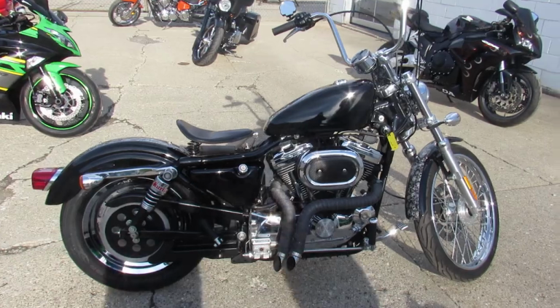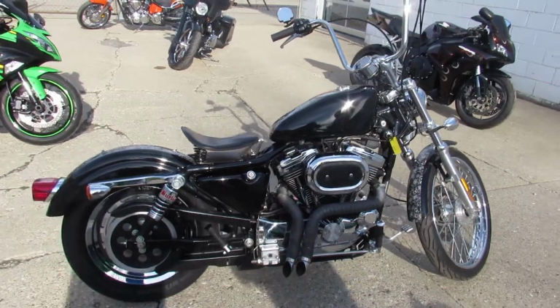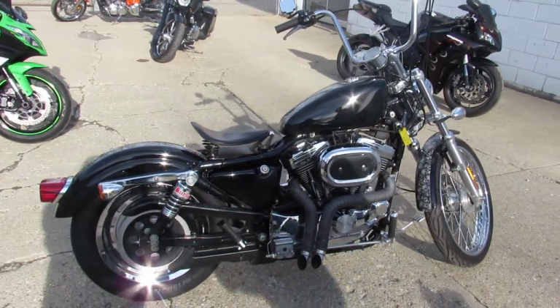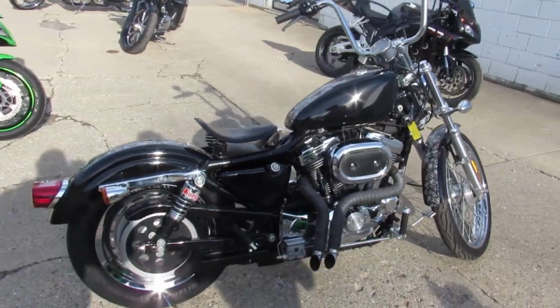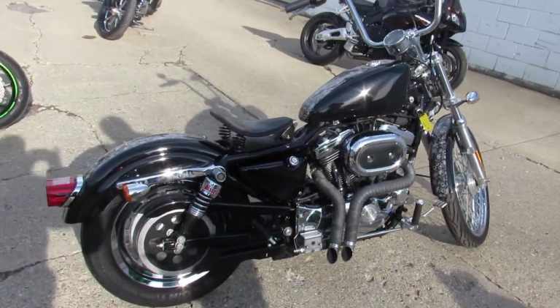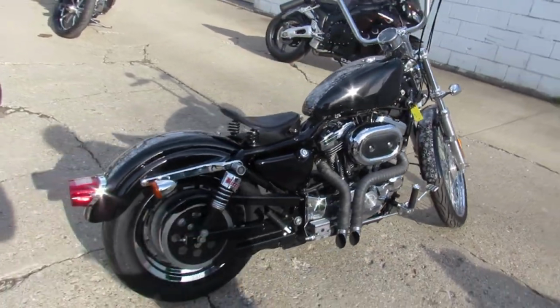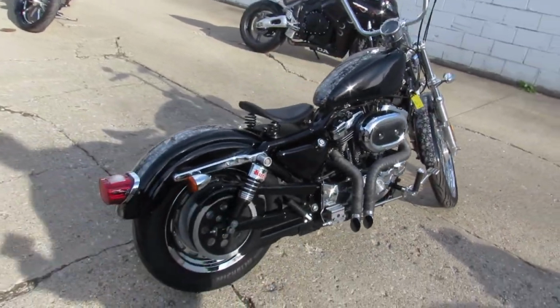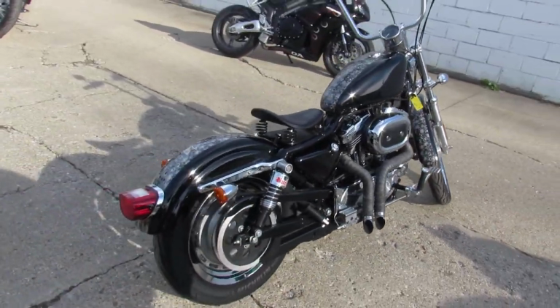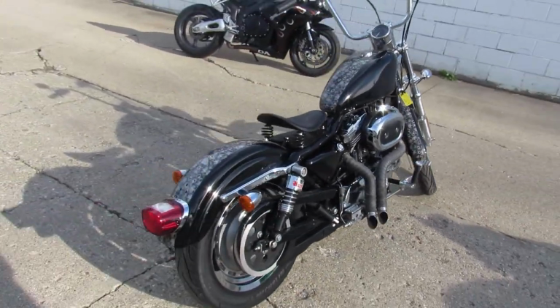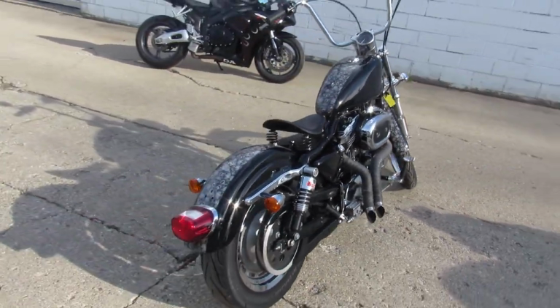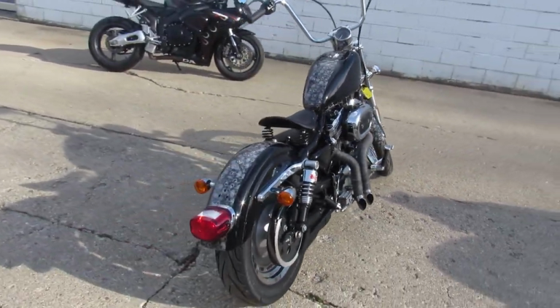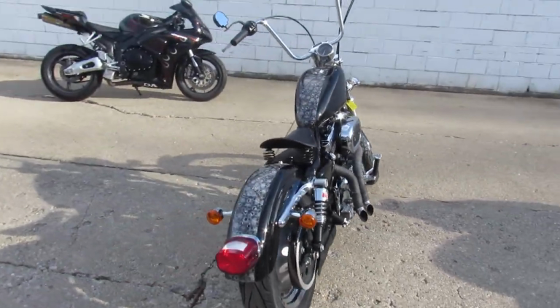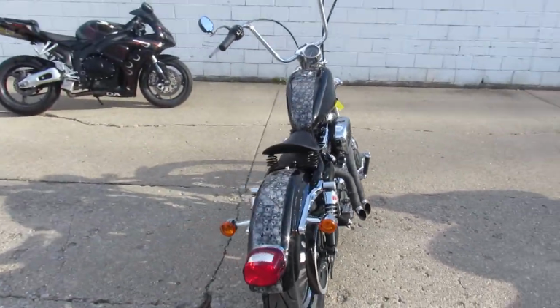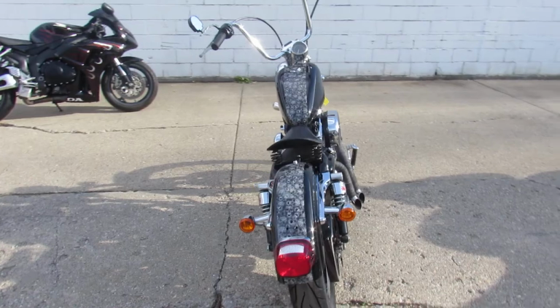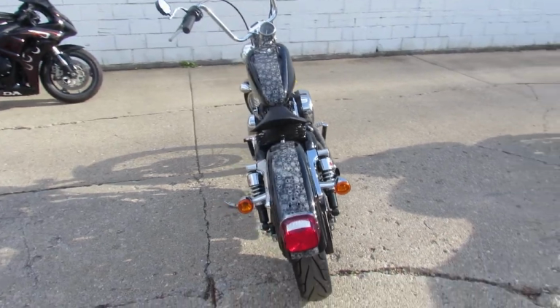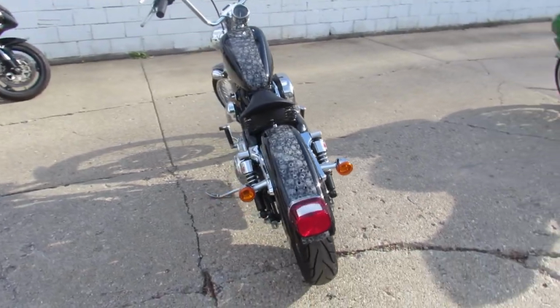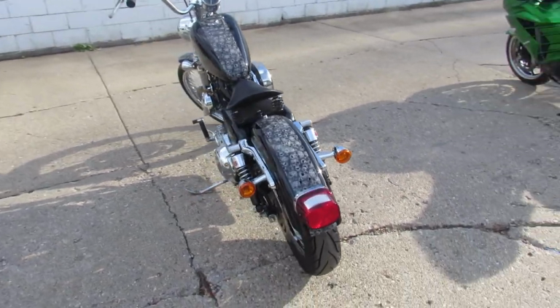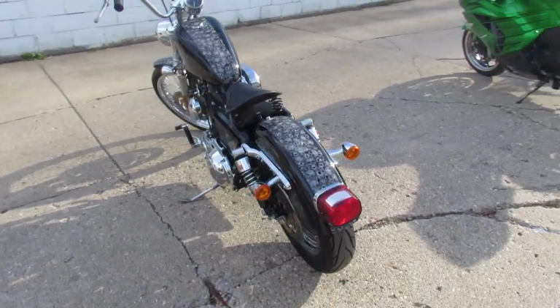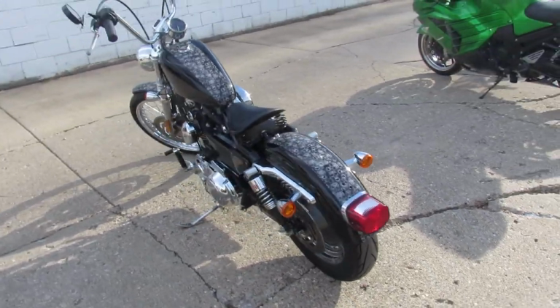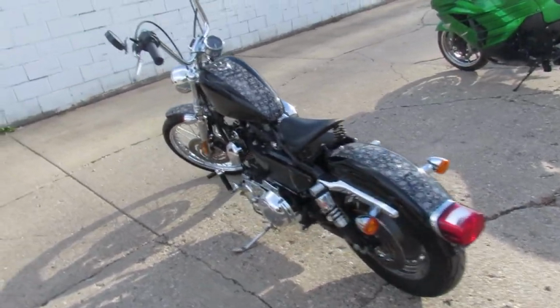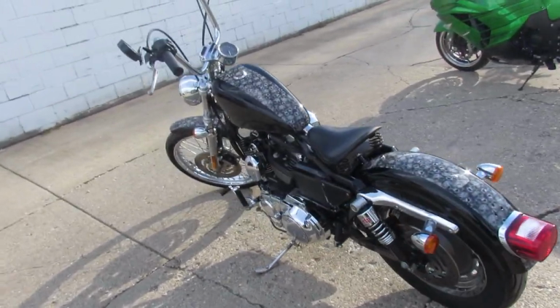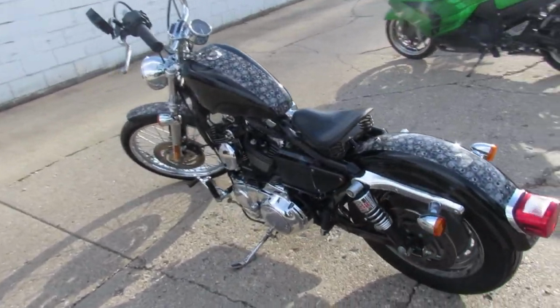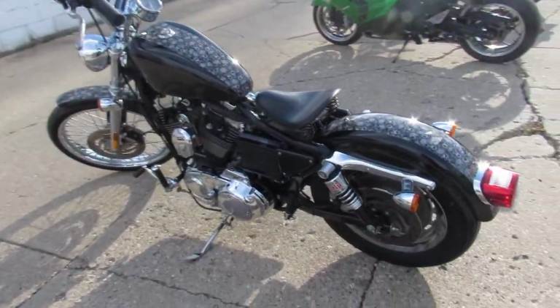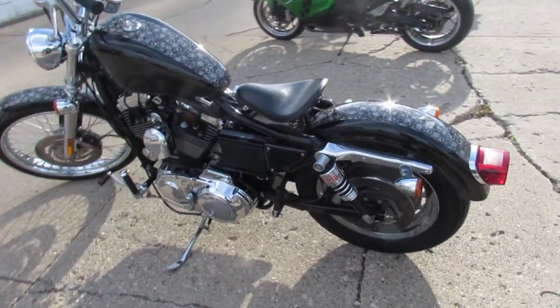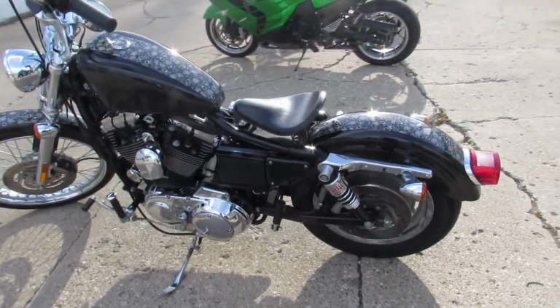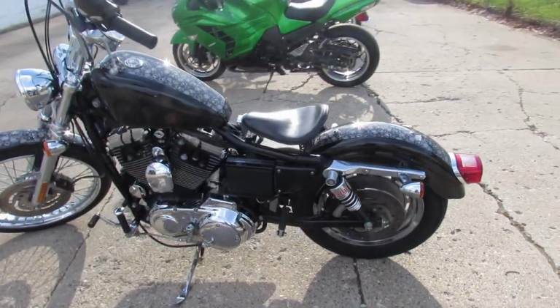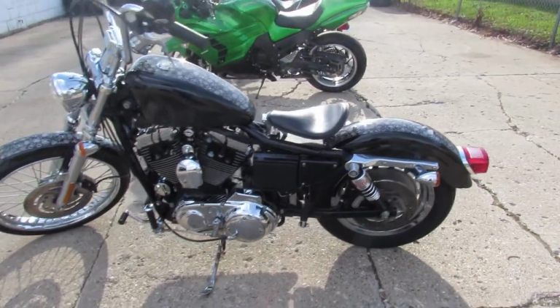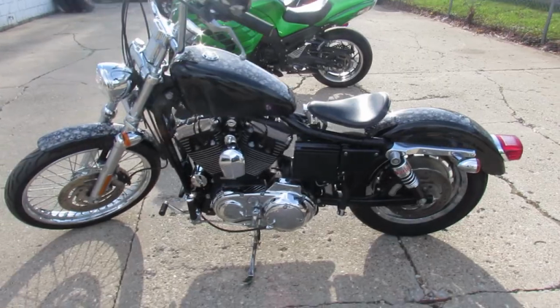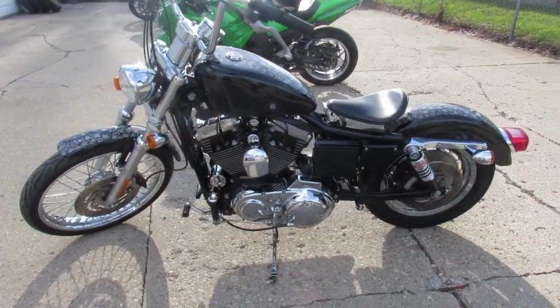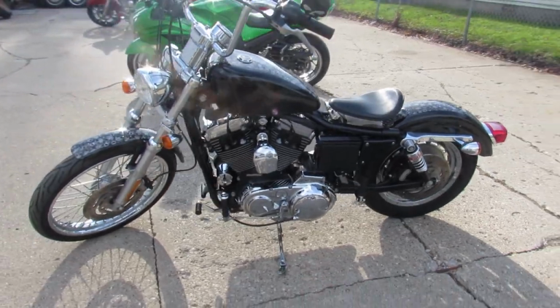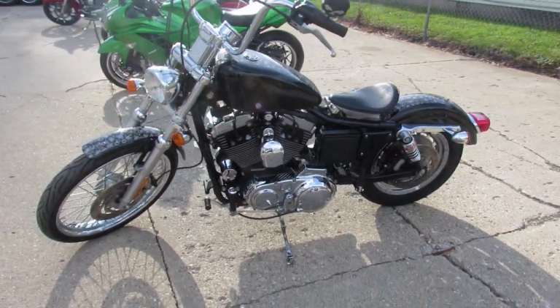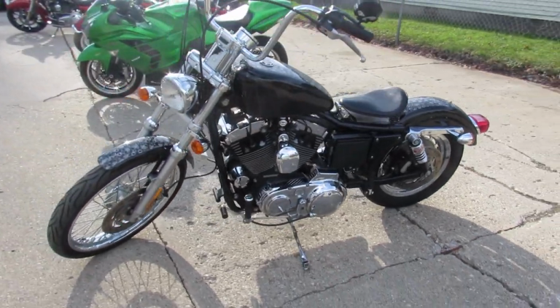Hey guys, it's Approval Power Sports doing some videos on our used Sportsters. We got over 50 used Sportsters, over 350 used Harleys, over 600 used bikes total. Looking for anything? We got it.